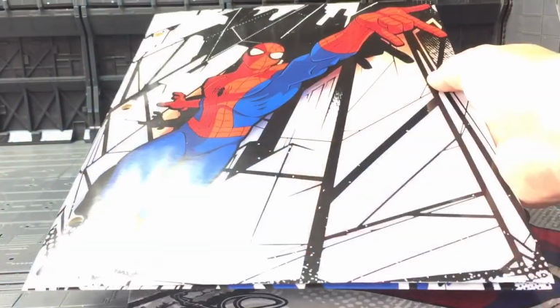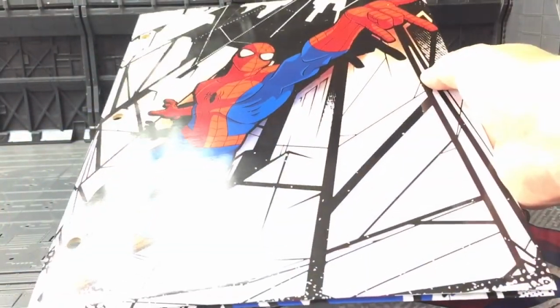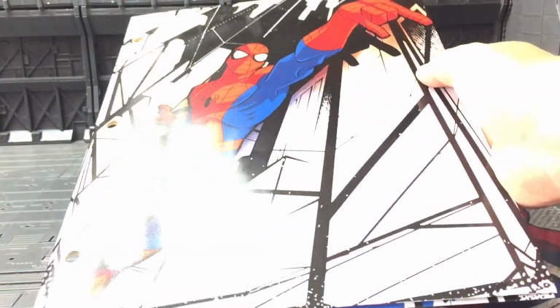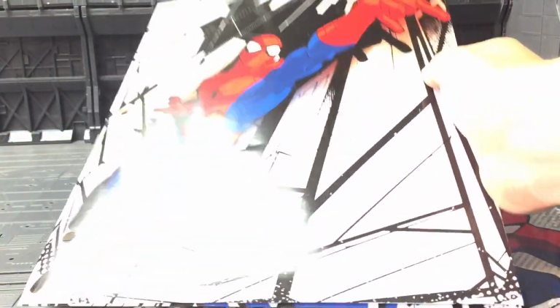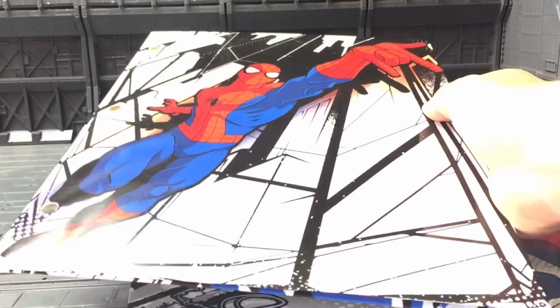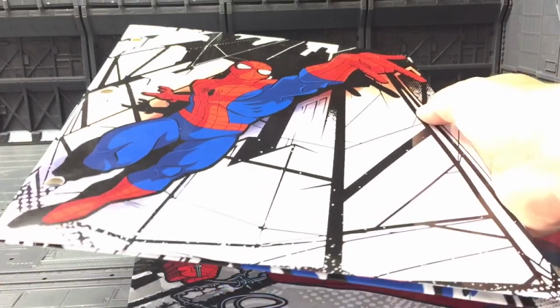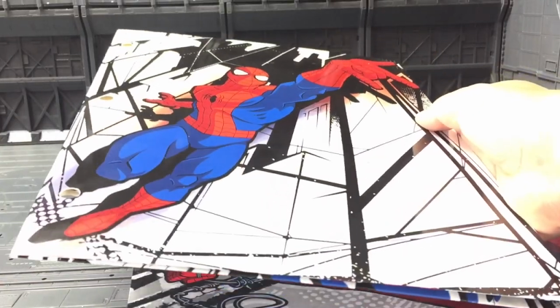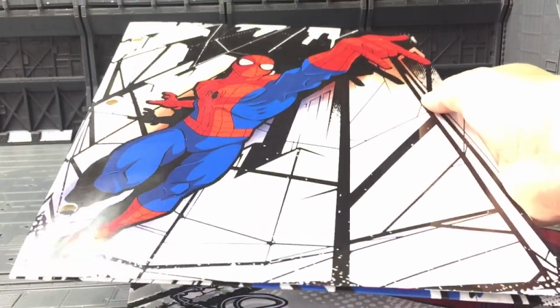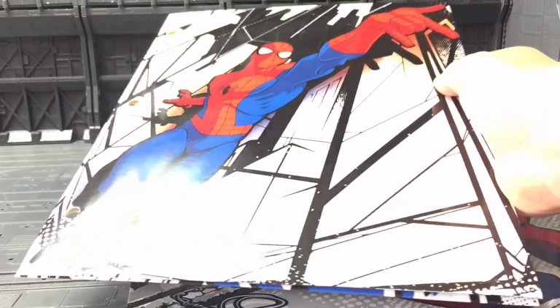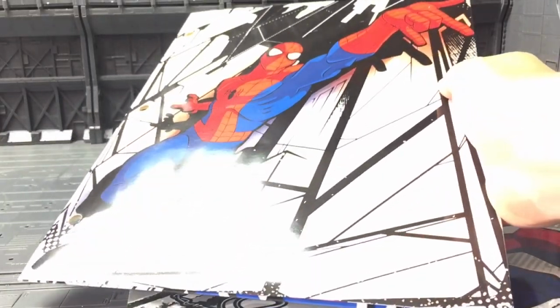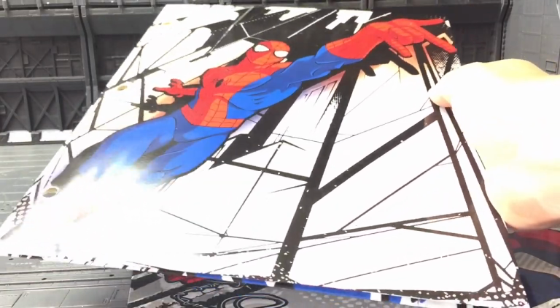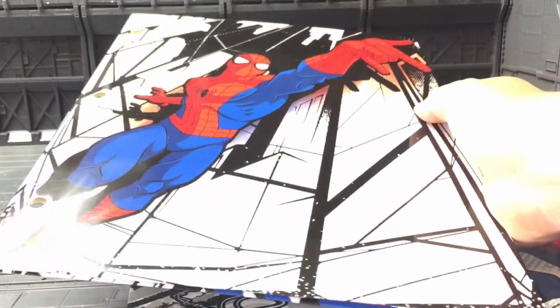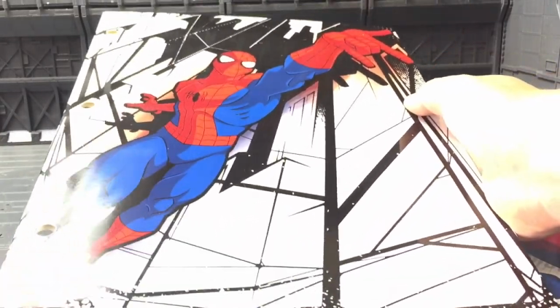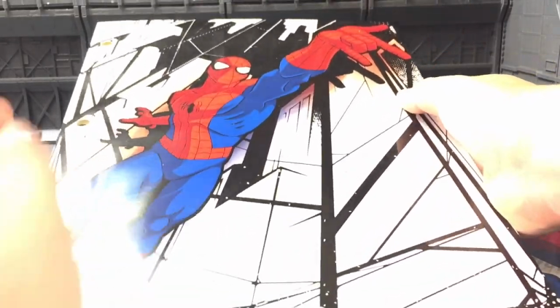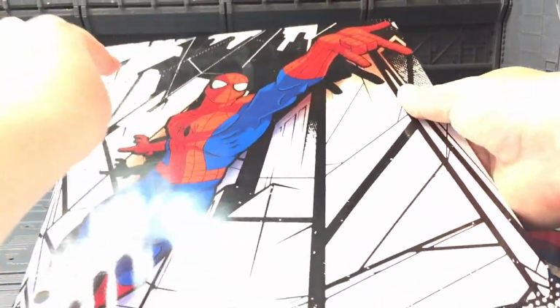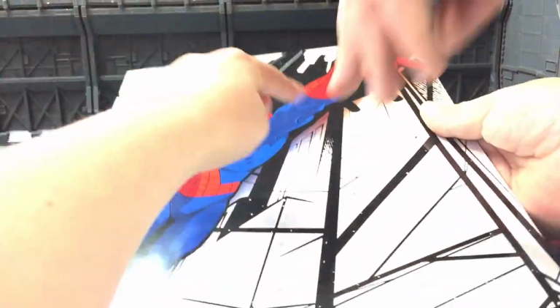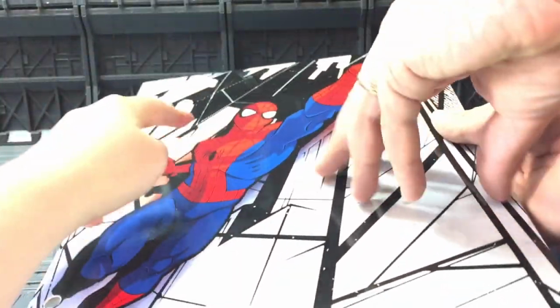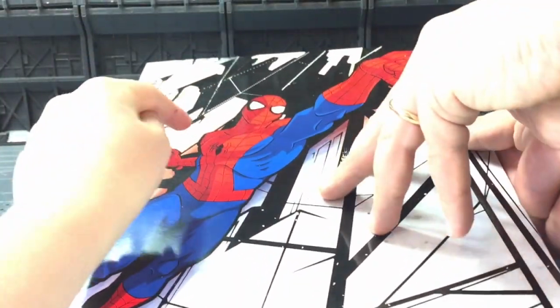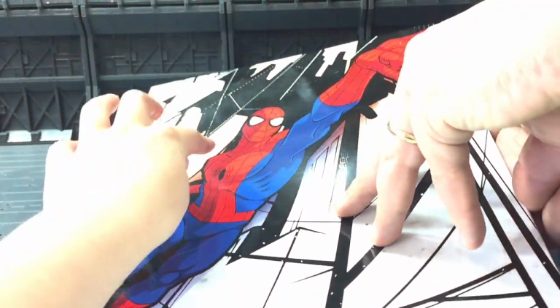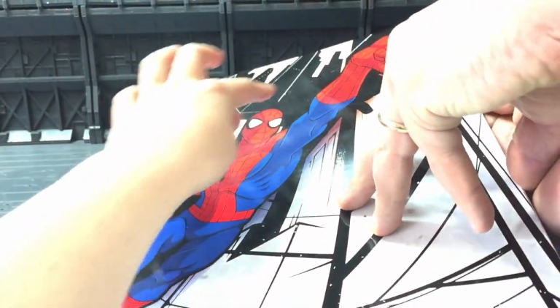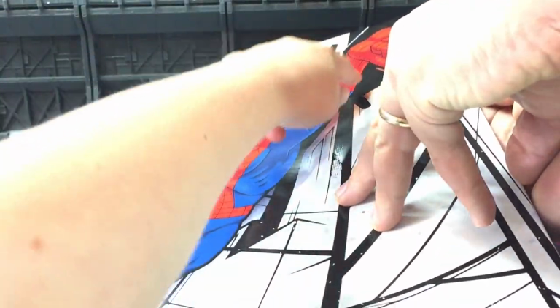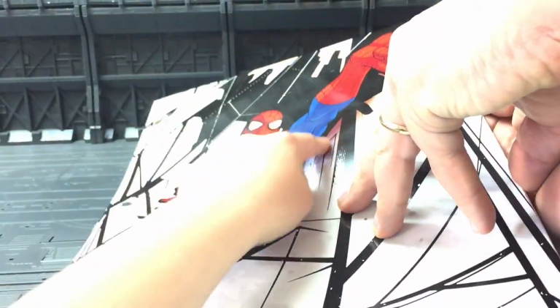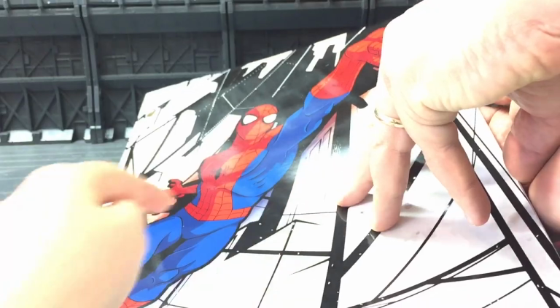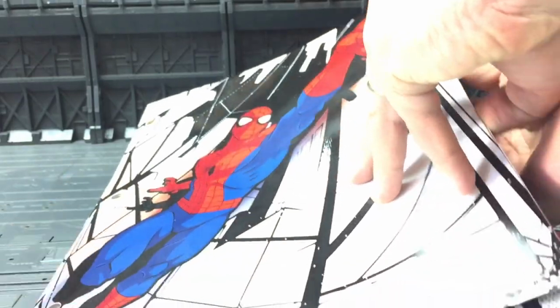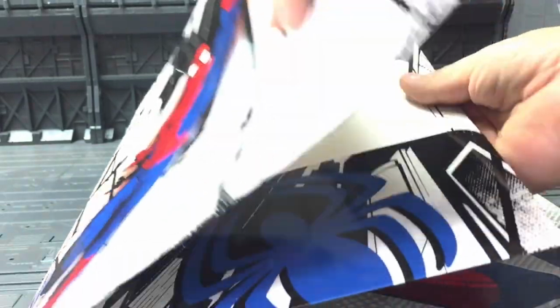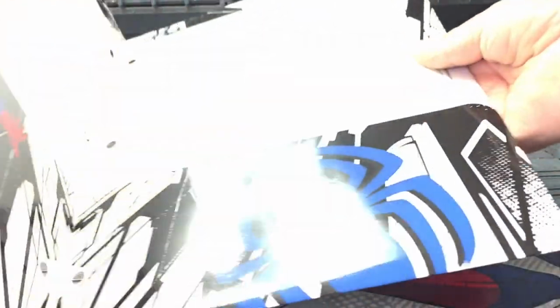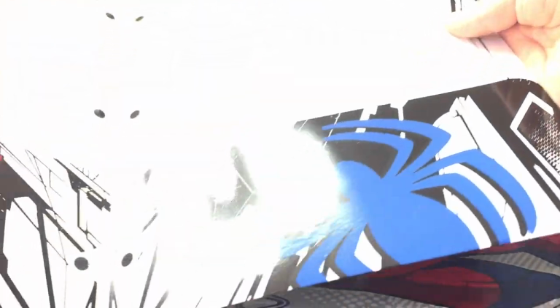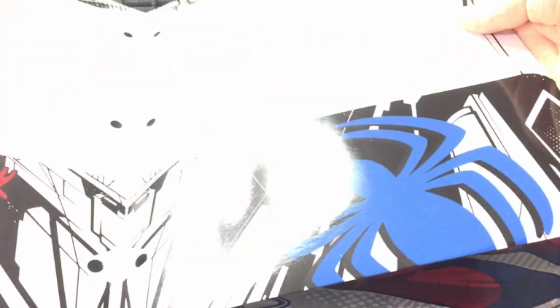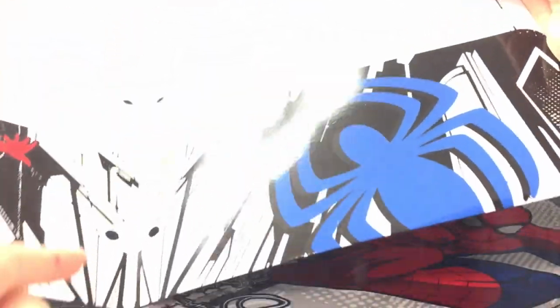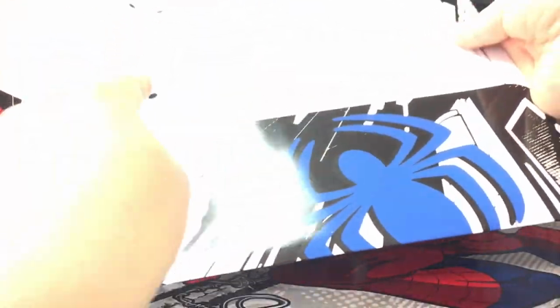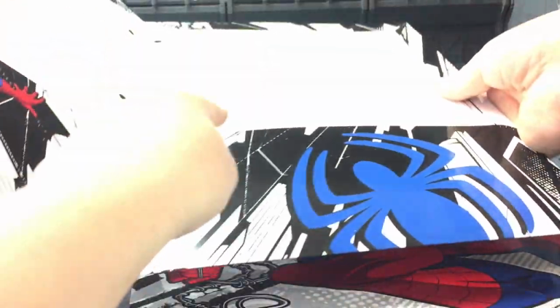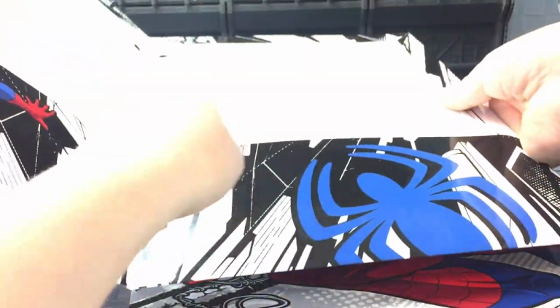And we have got a Spider-Man folder with New York on the front and a picture of Spider-Man, and you can put all of your drawings in there.